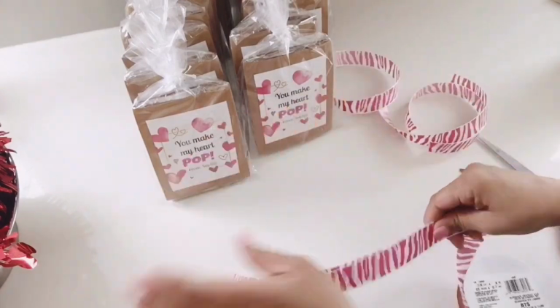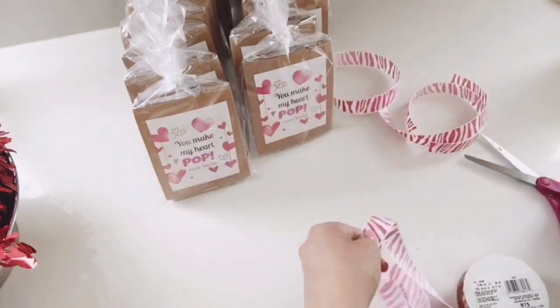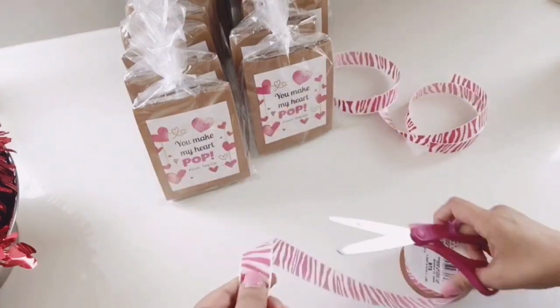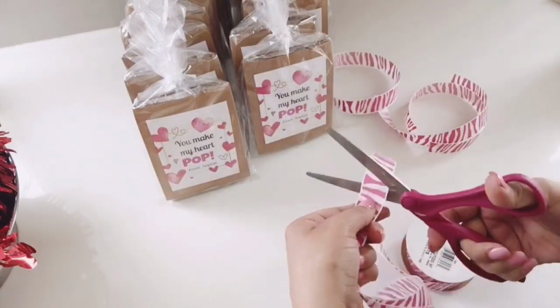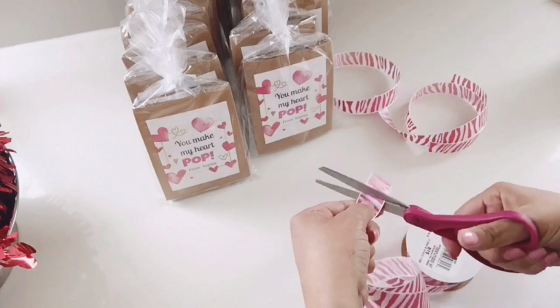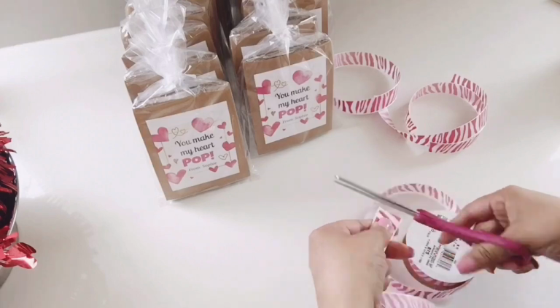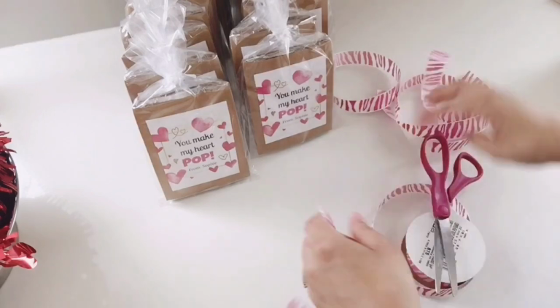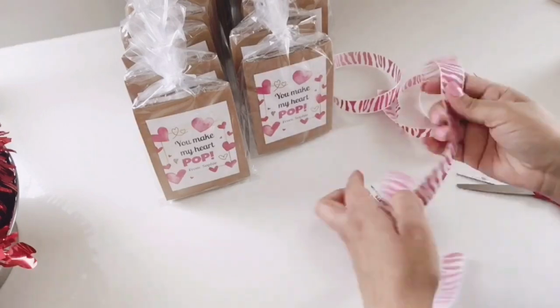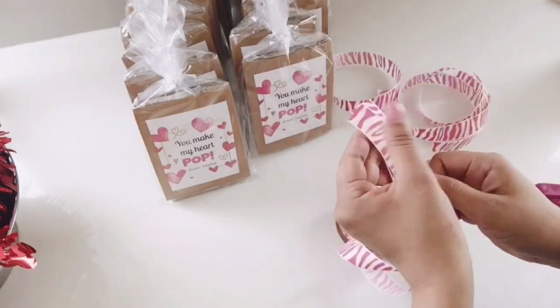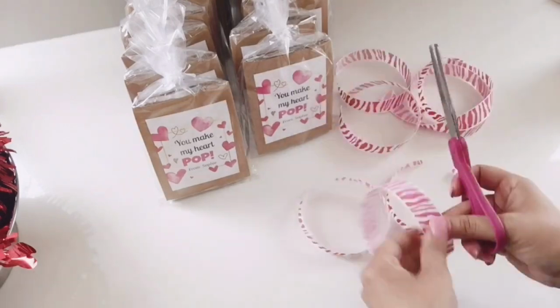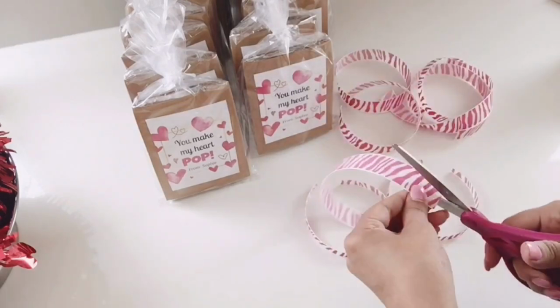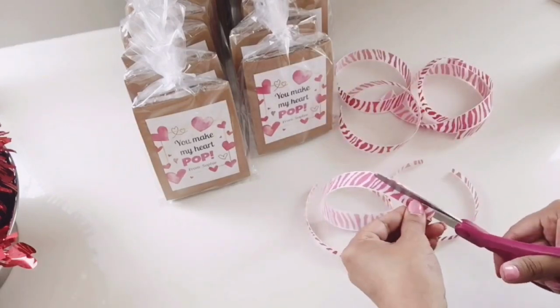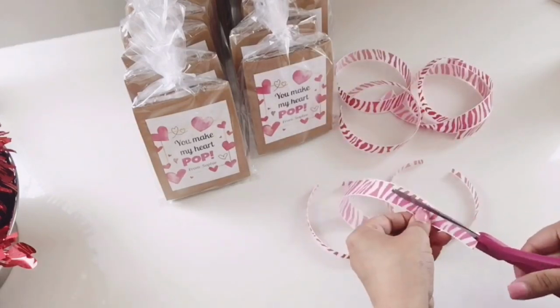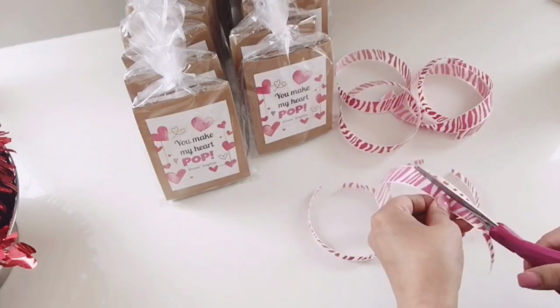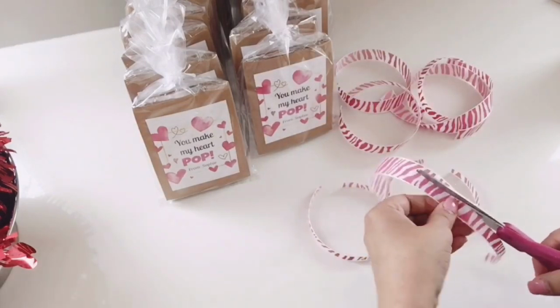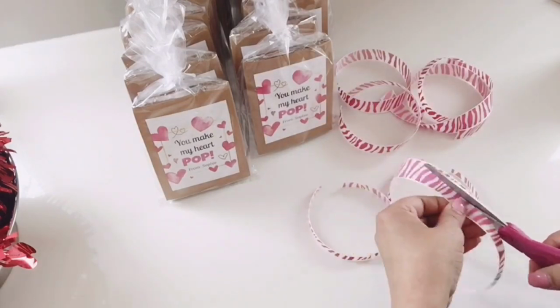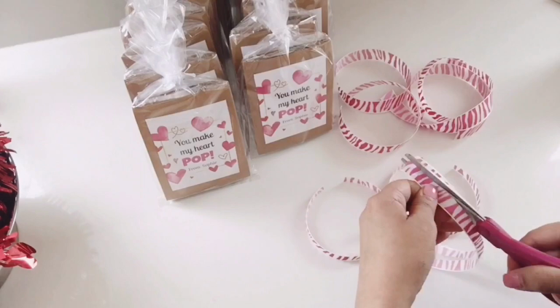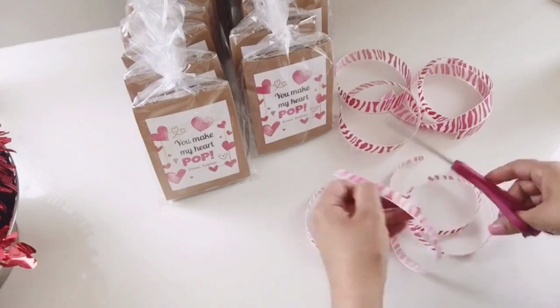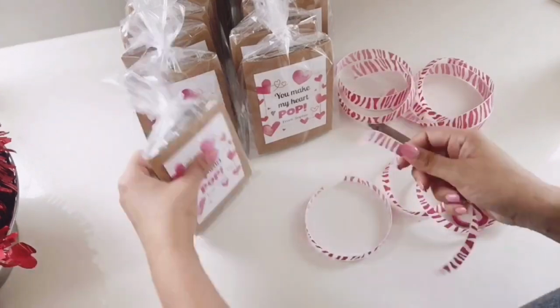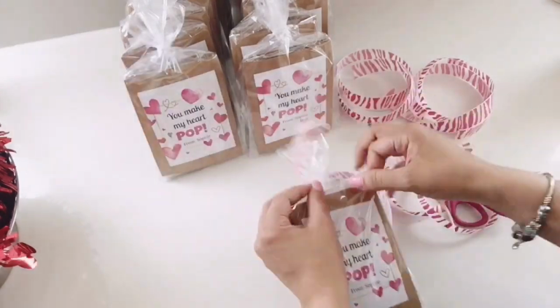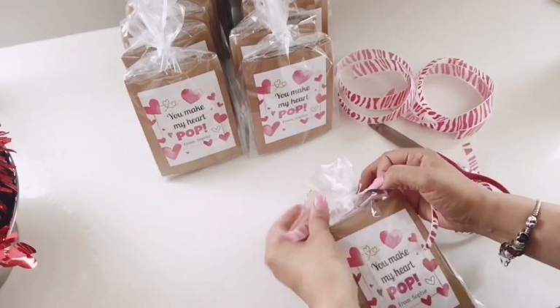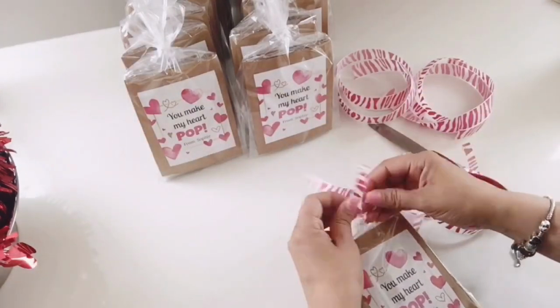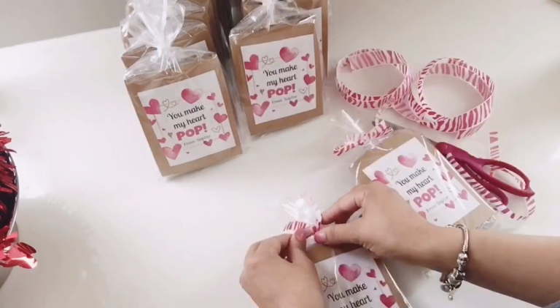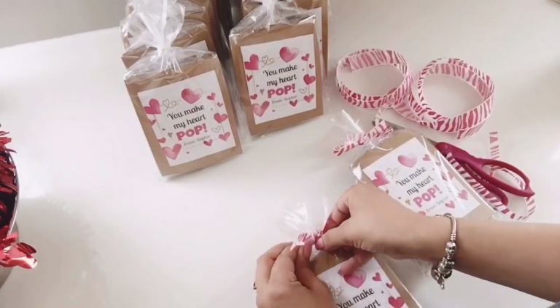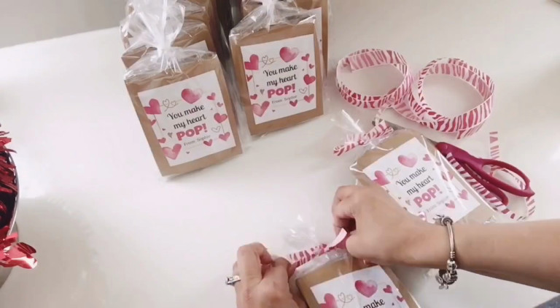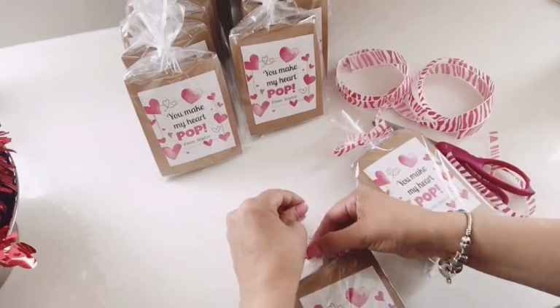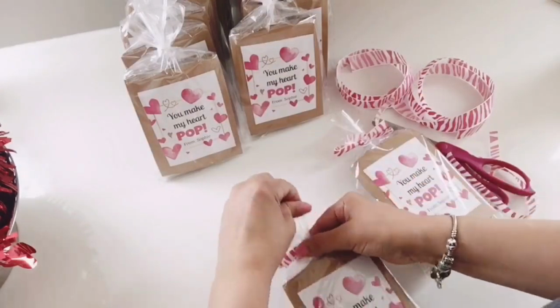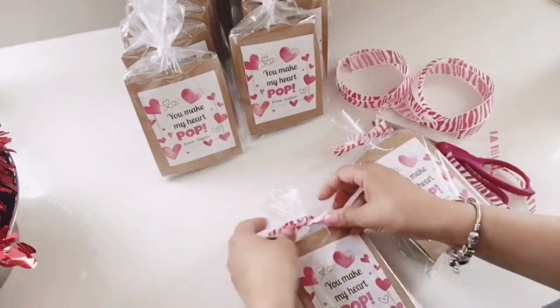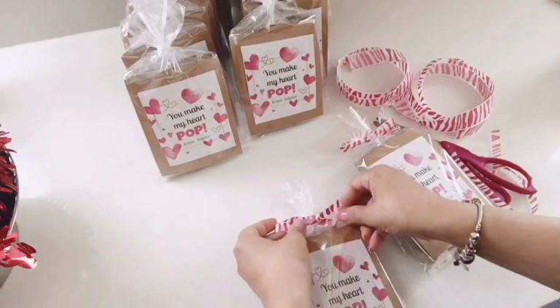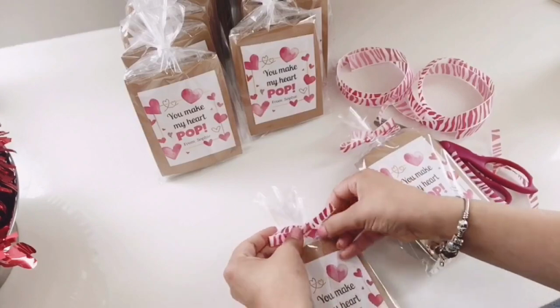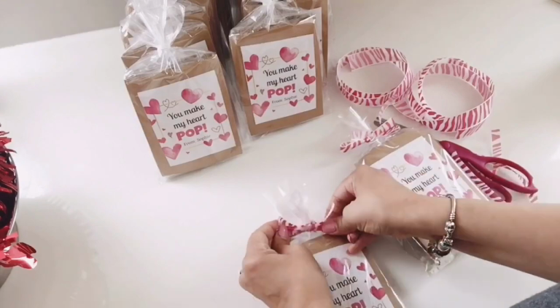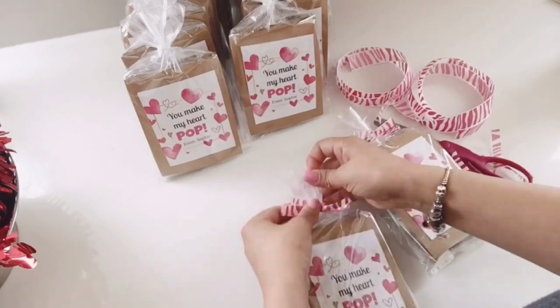To complete the look for my goodie bags, I'm adding this really nice ribbon — it's pink and white zebra print. I had it for a while and never used it, so I thought it would go great with these bags.